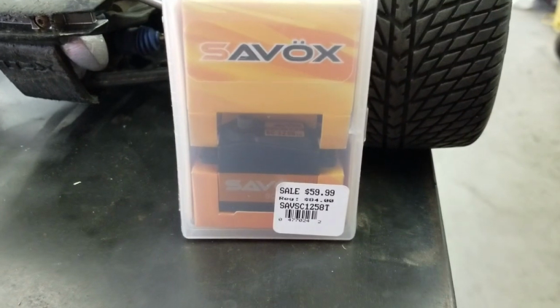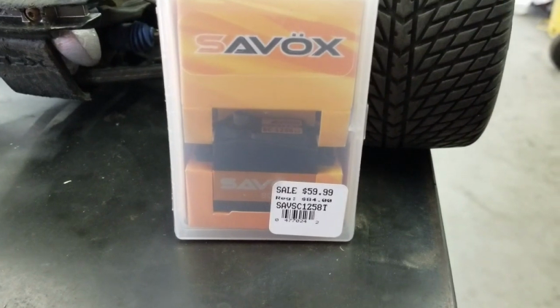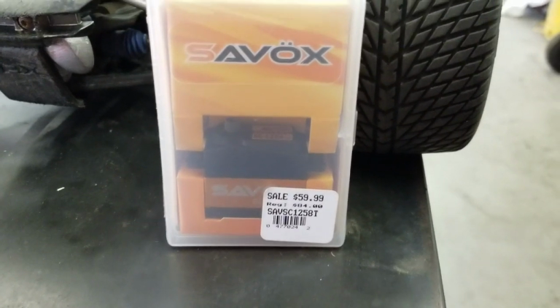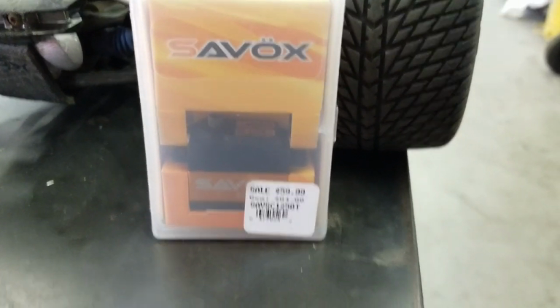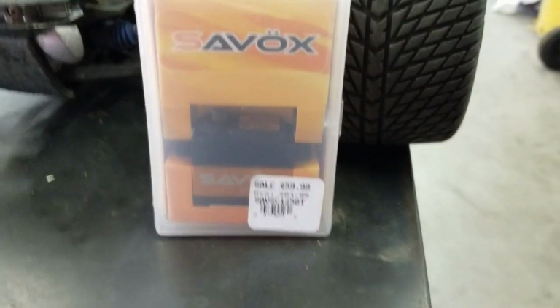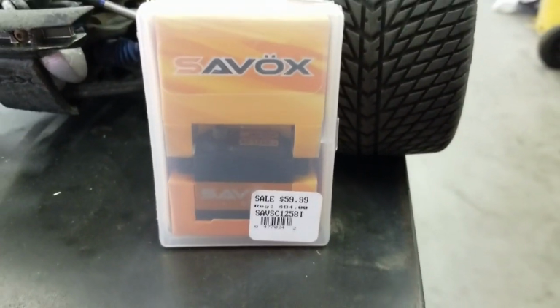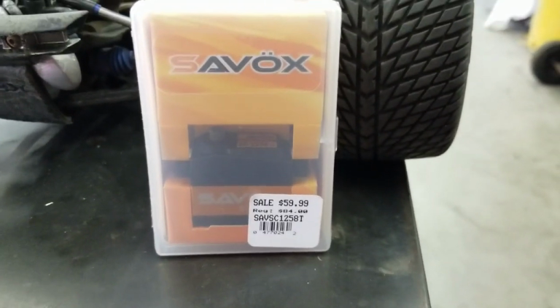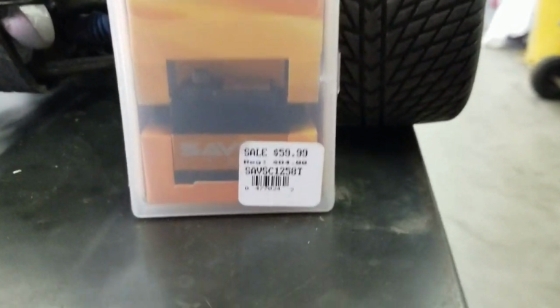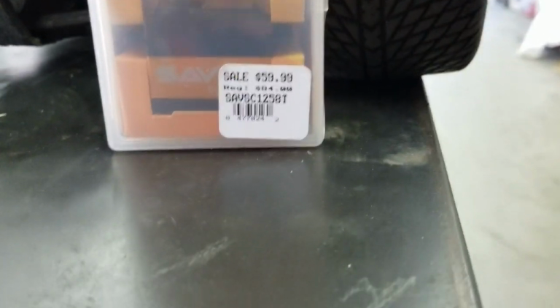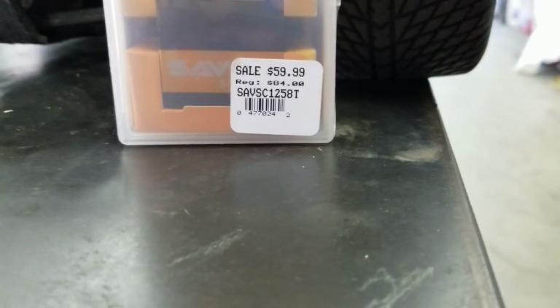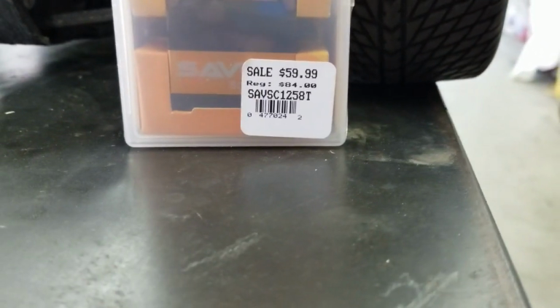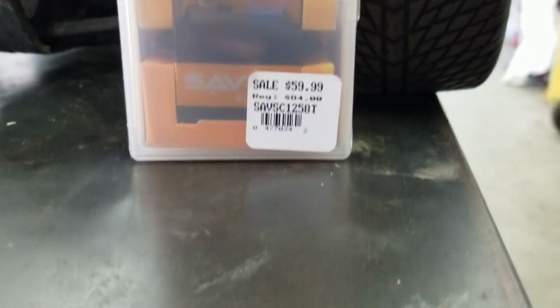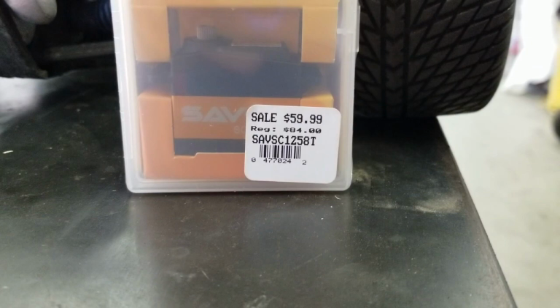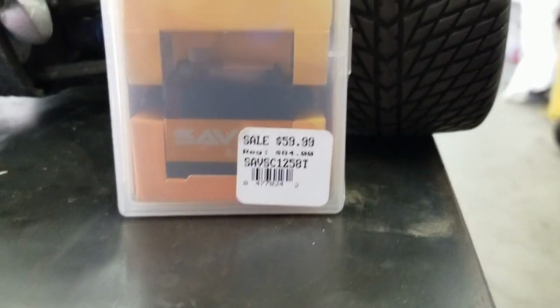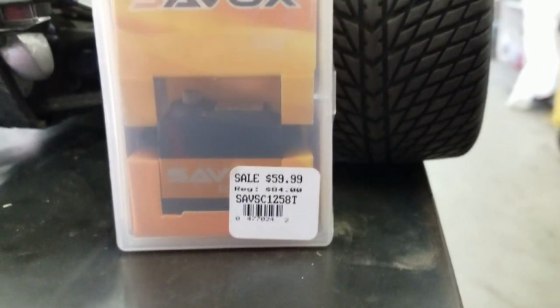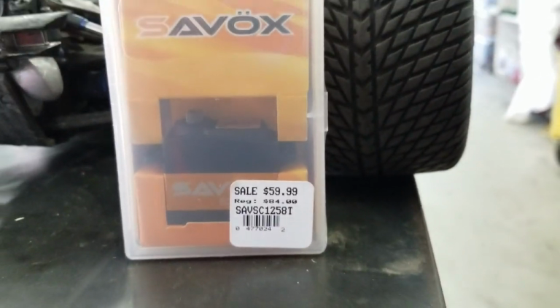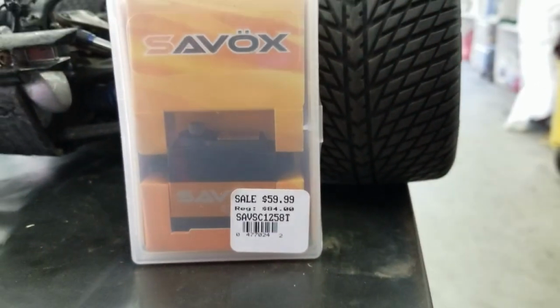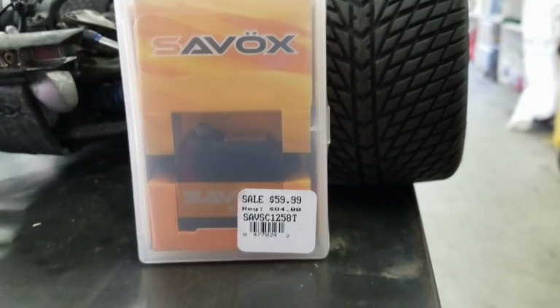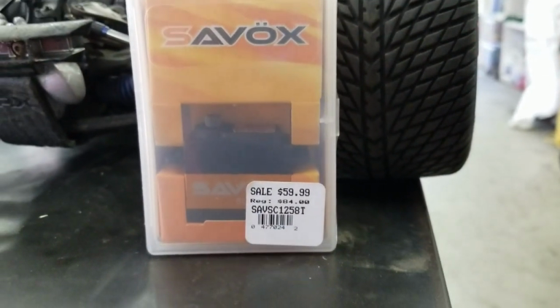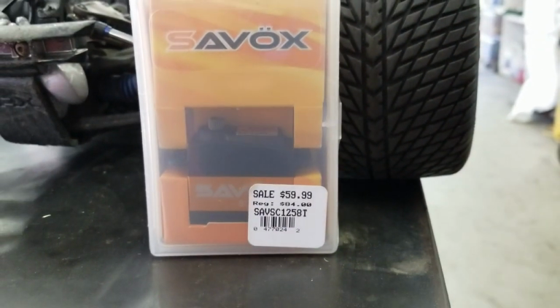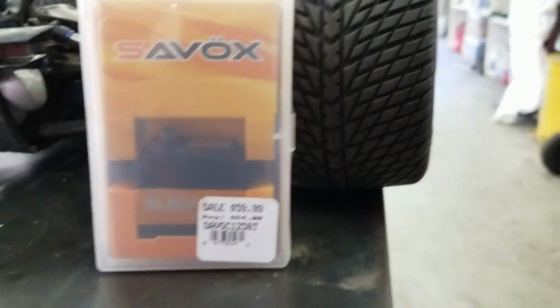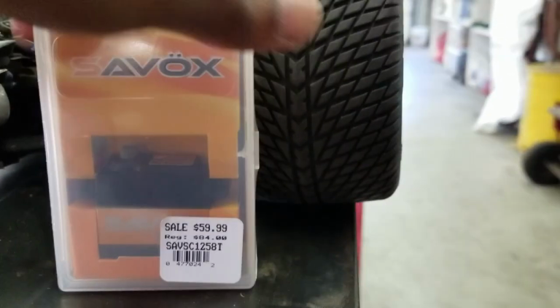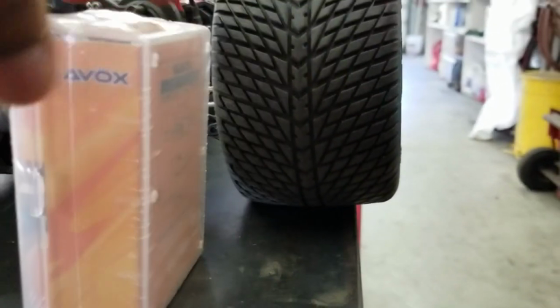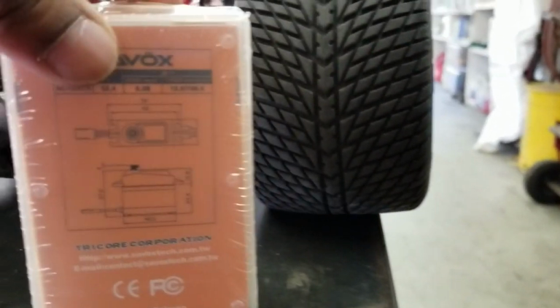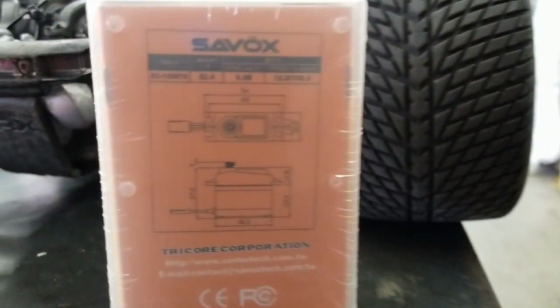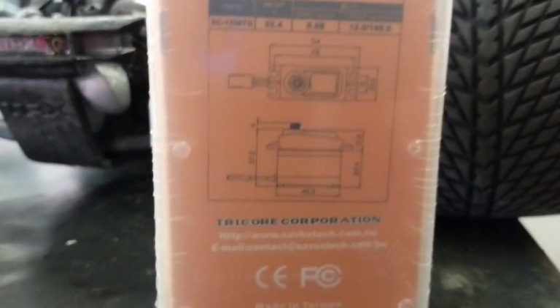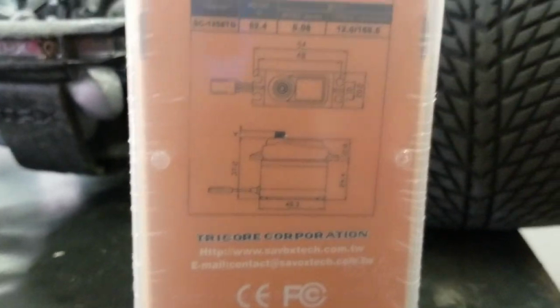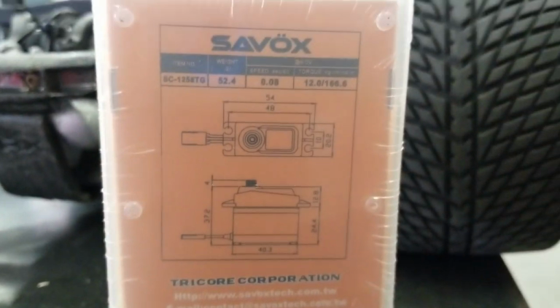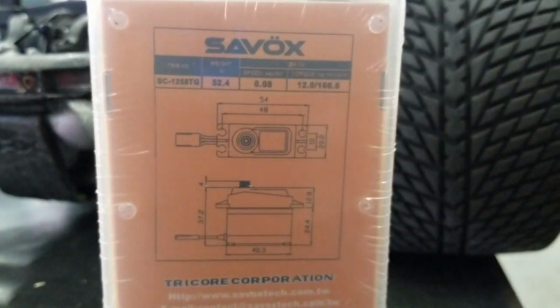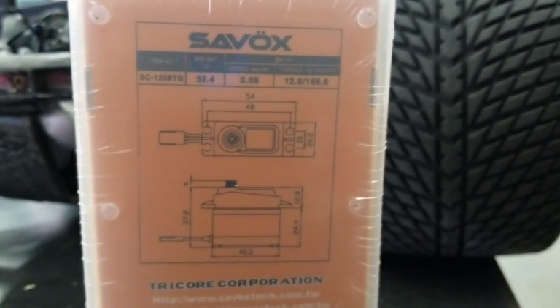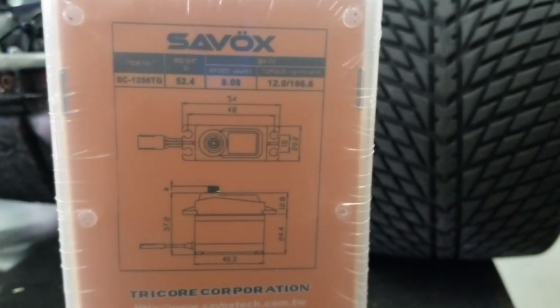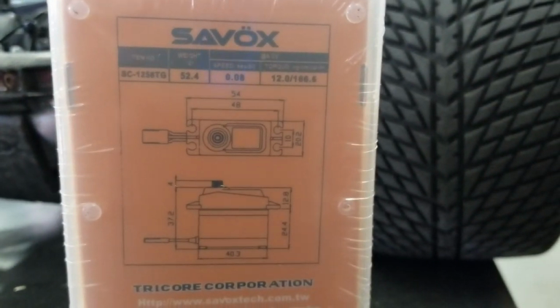Here's the servo here. Picked this up at my local hobby shop. Some specs for you.